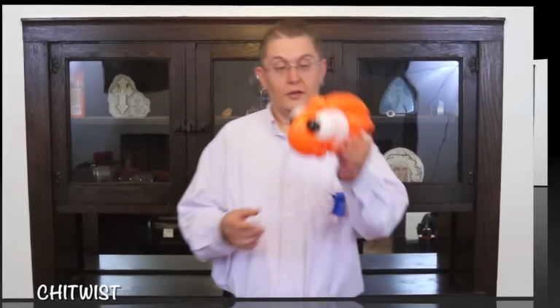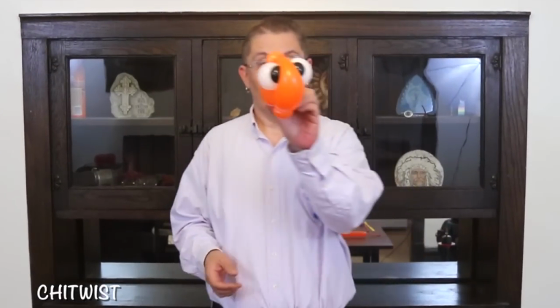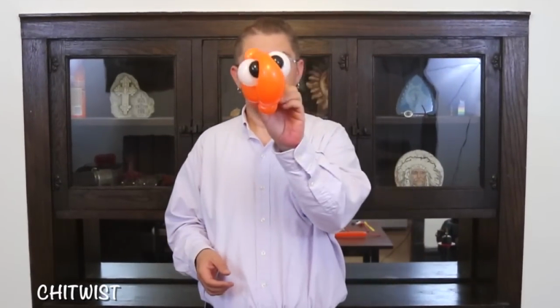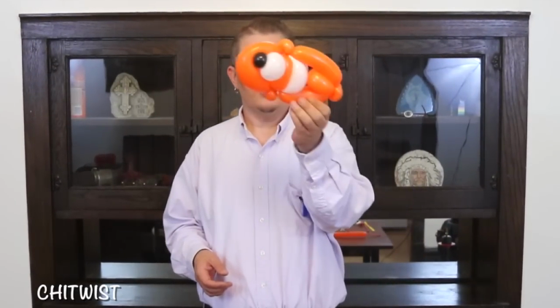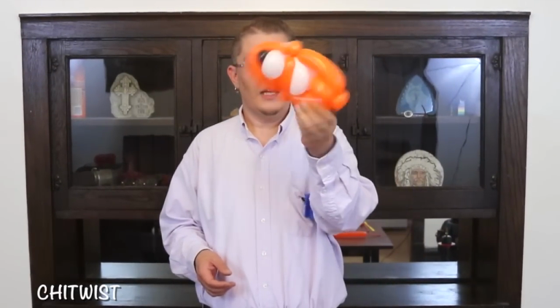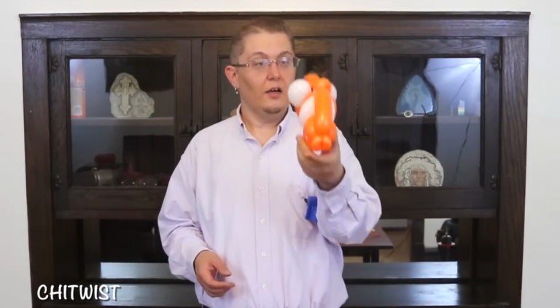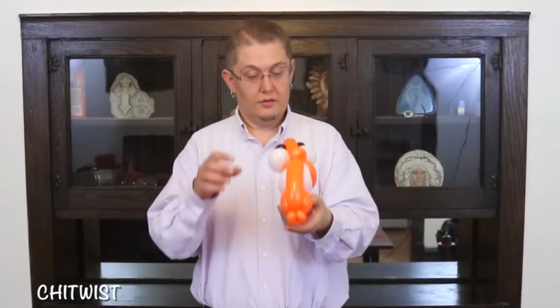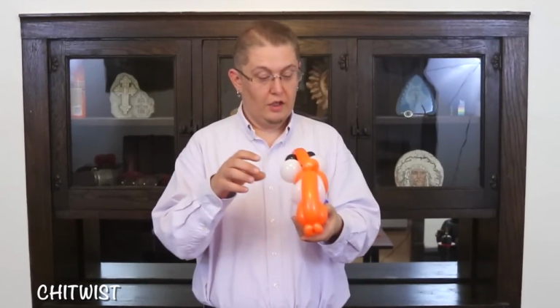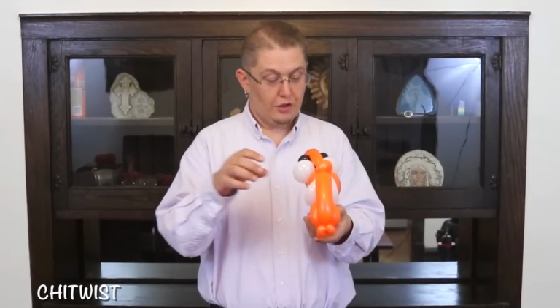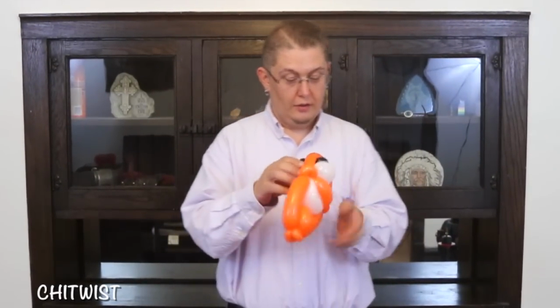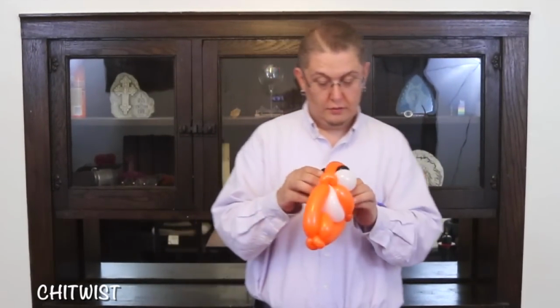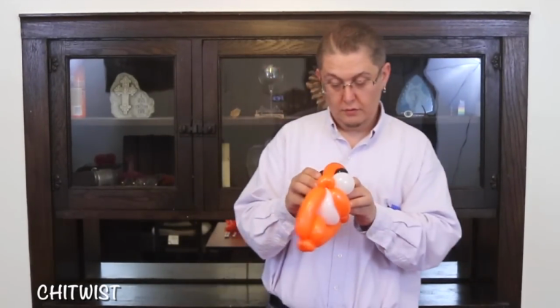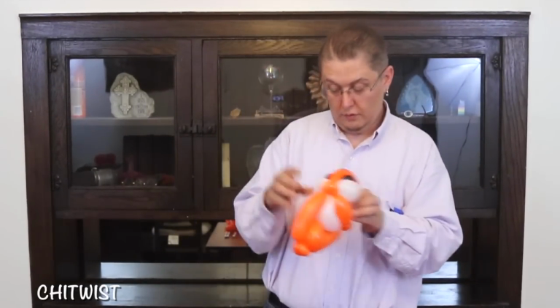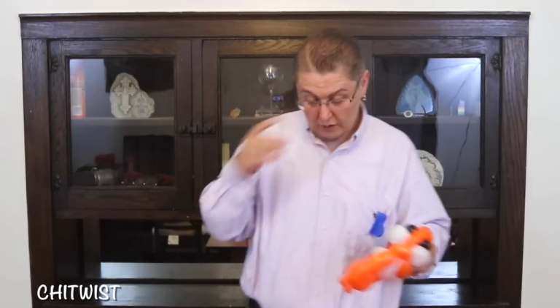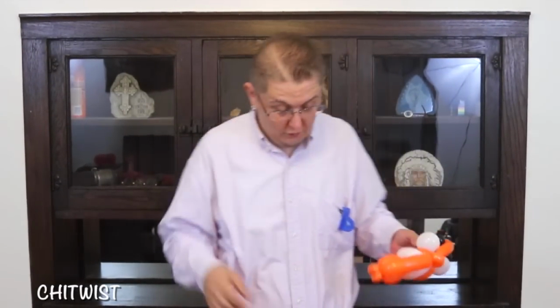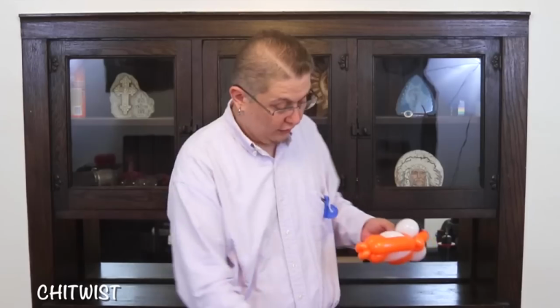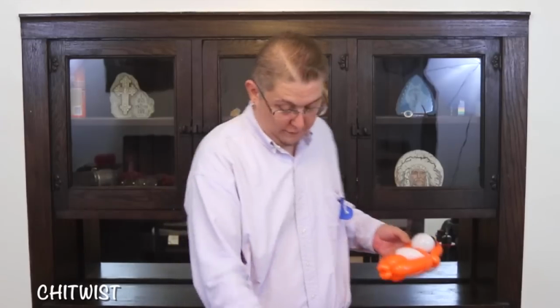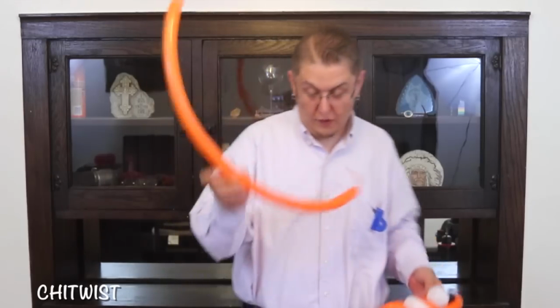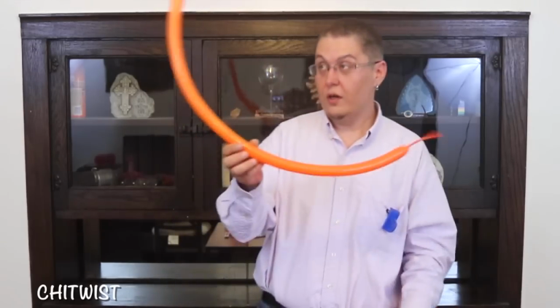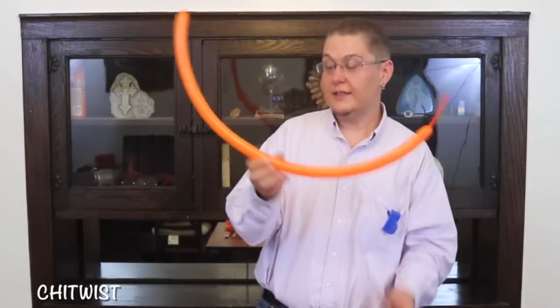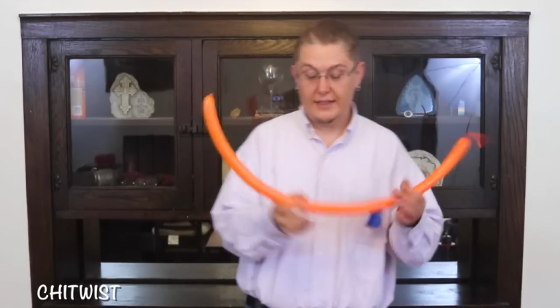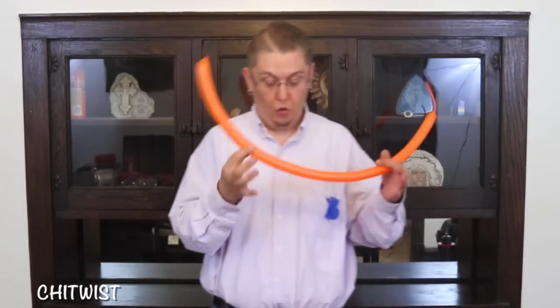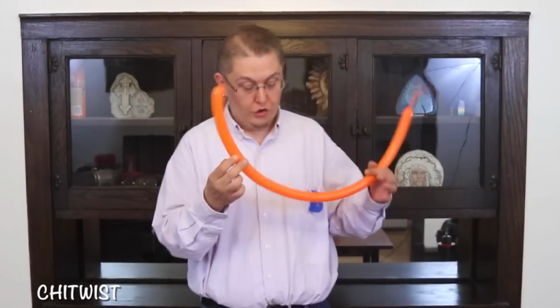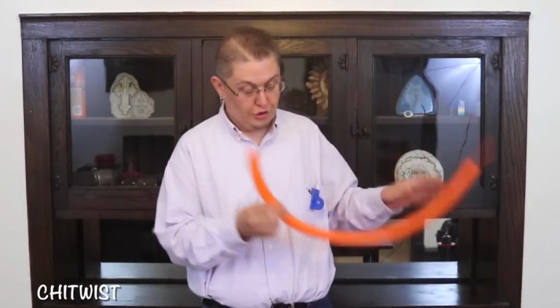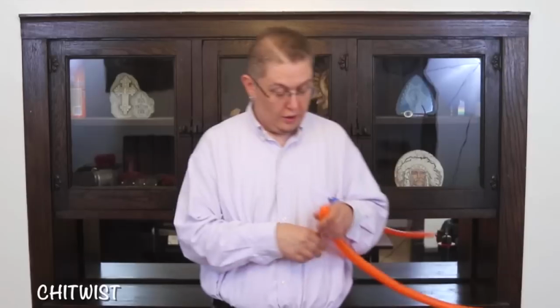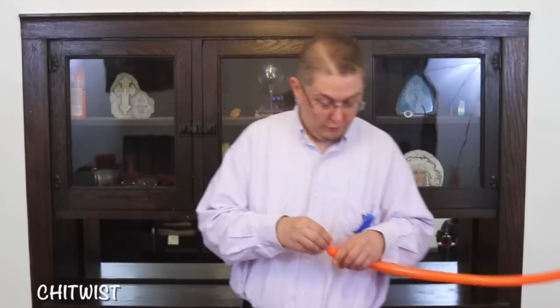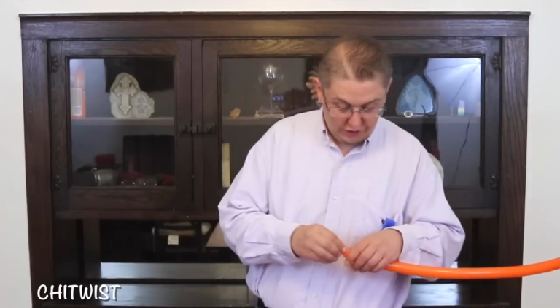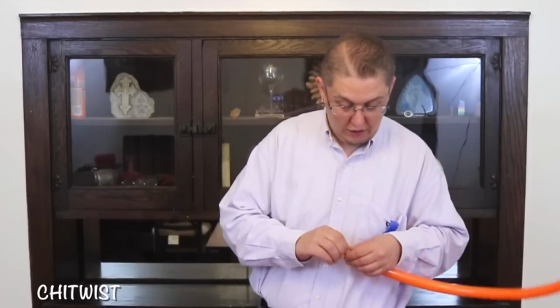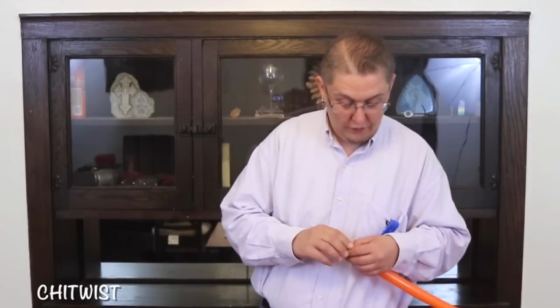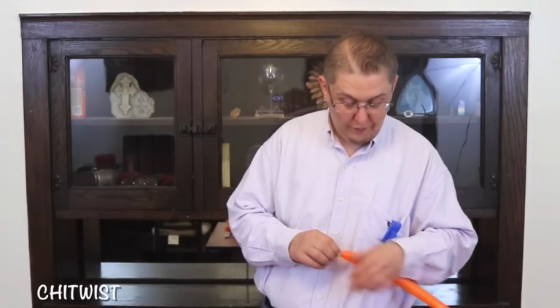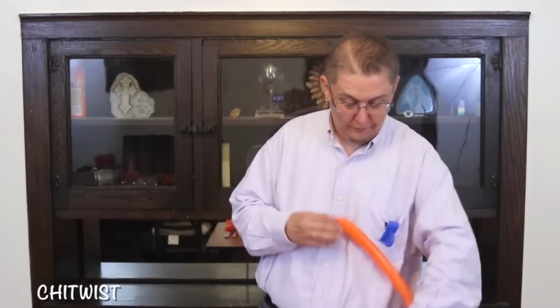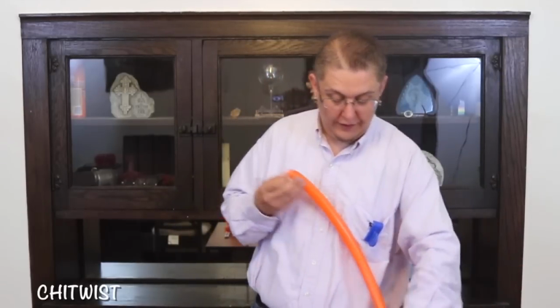Now we have this — we're getting there, slowly protruding. Go ahead and grab a 160 of the orange, and we're going to start out with the bottom fins.